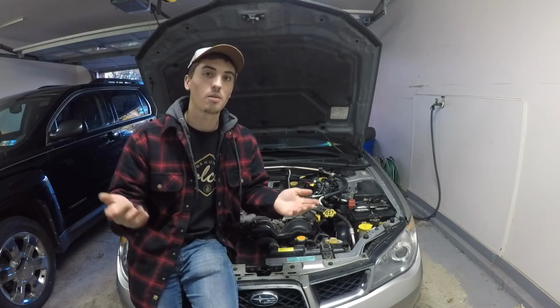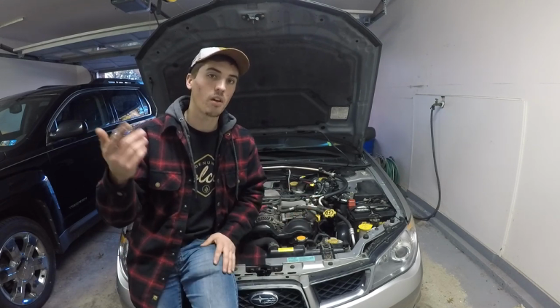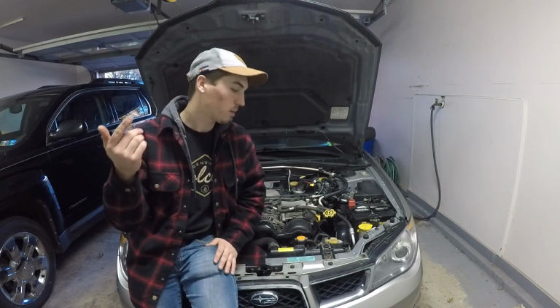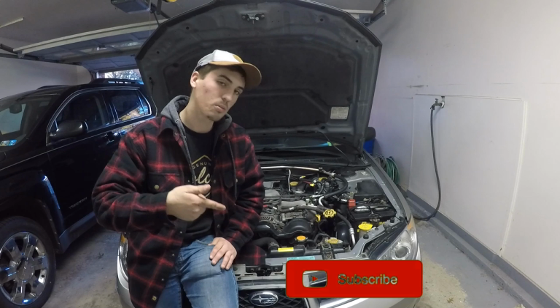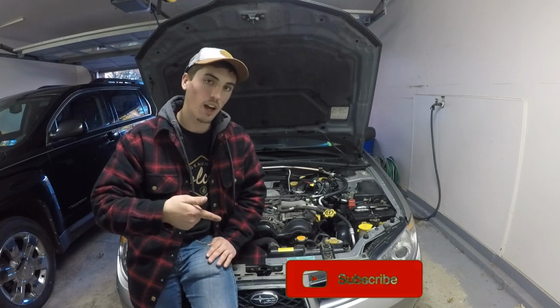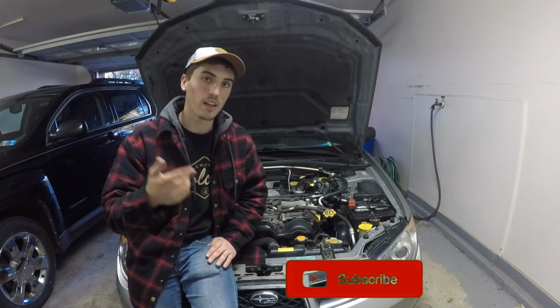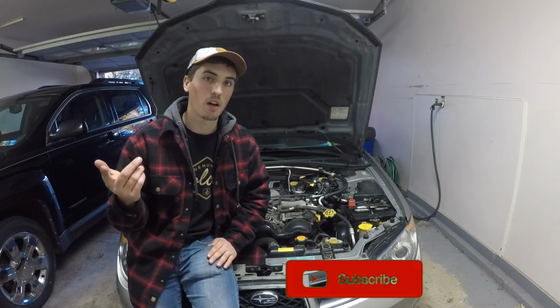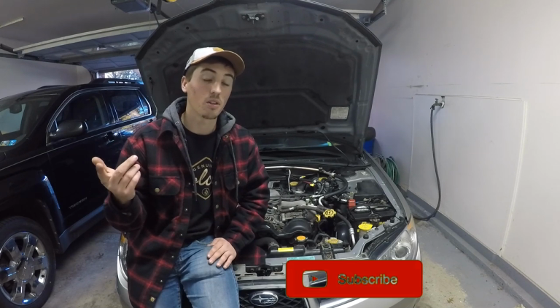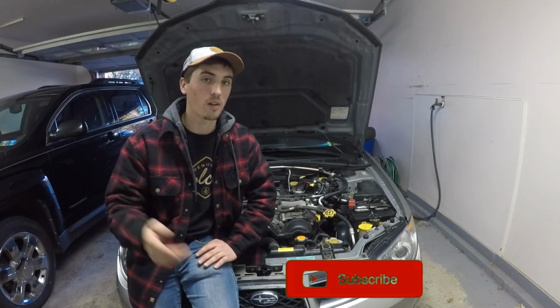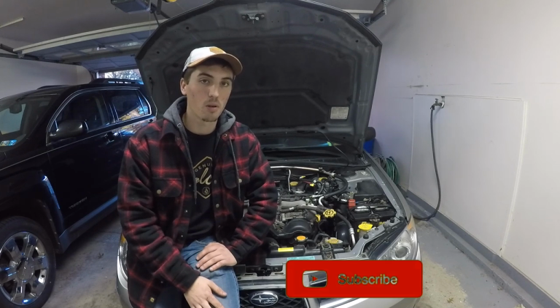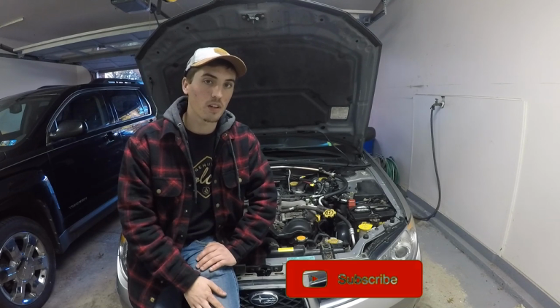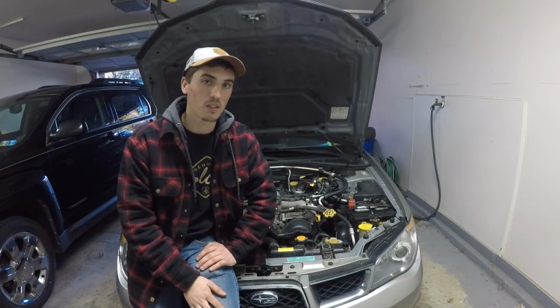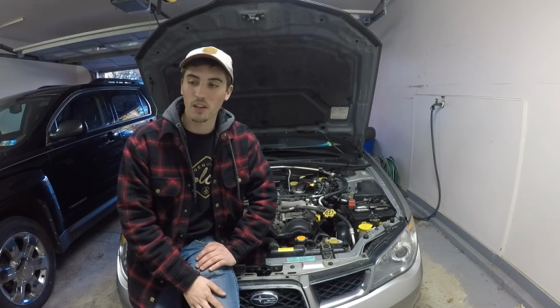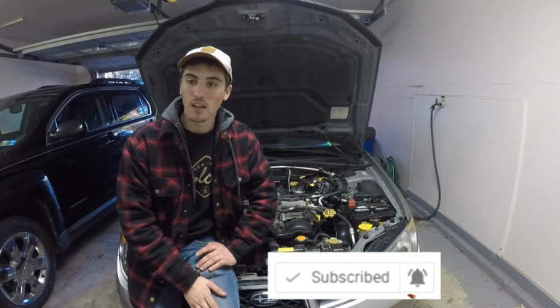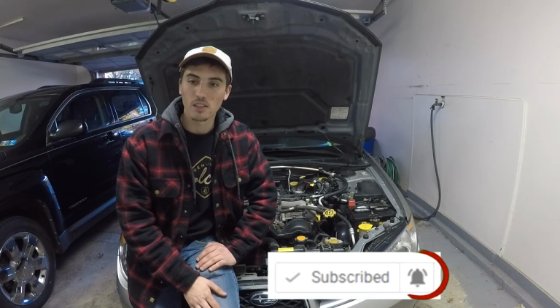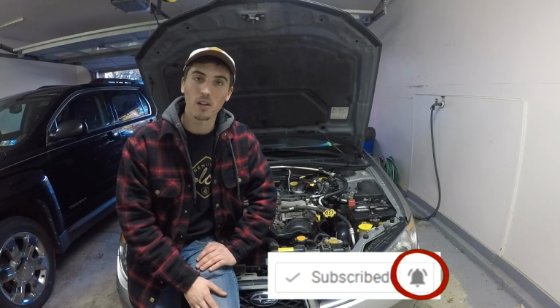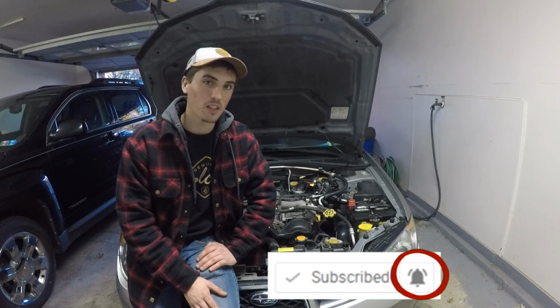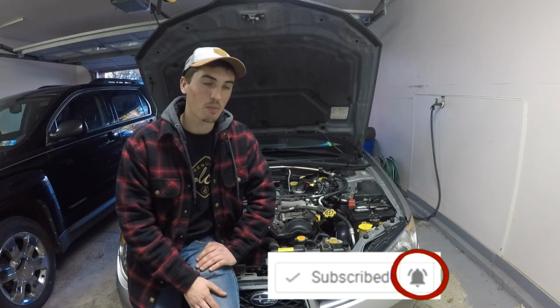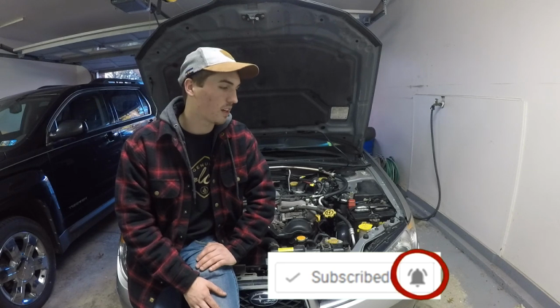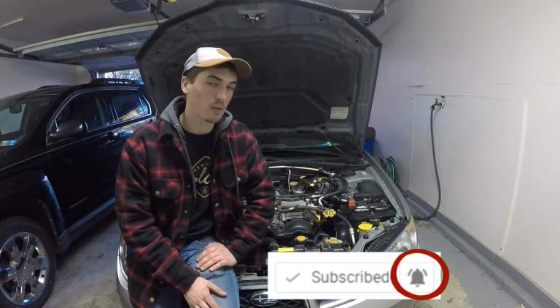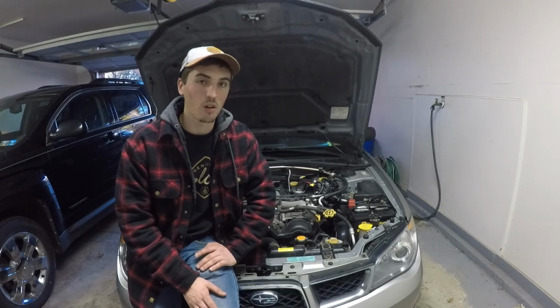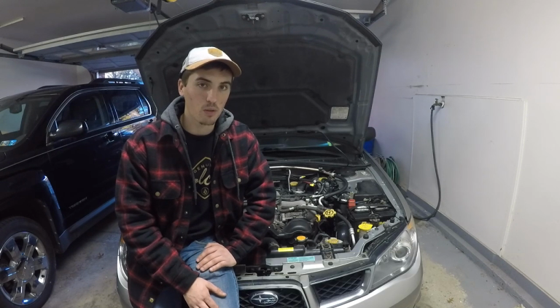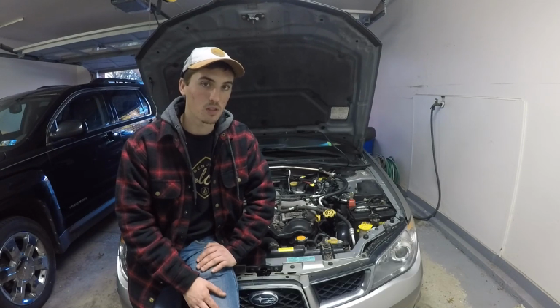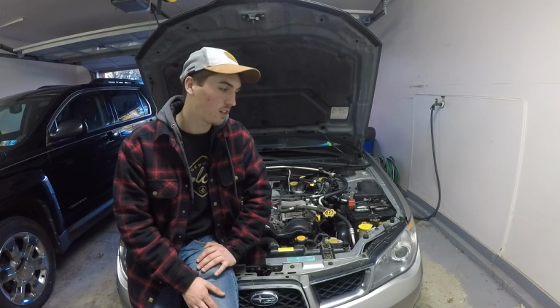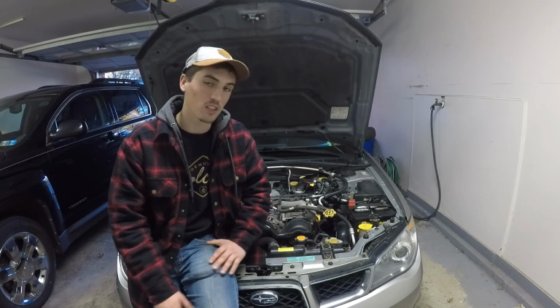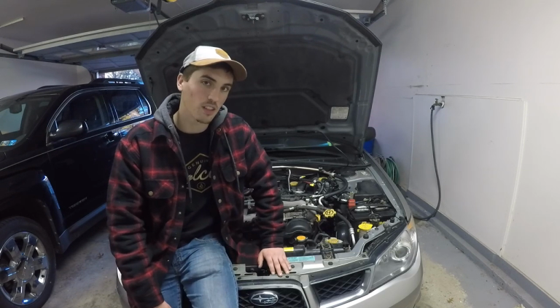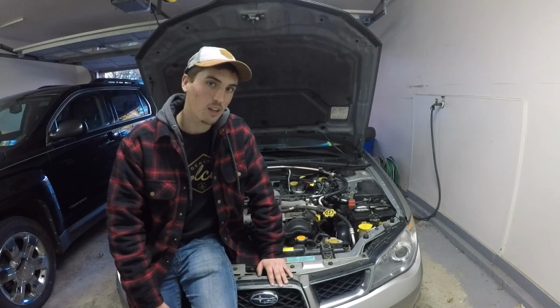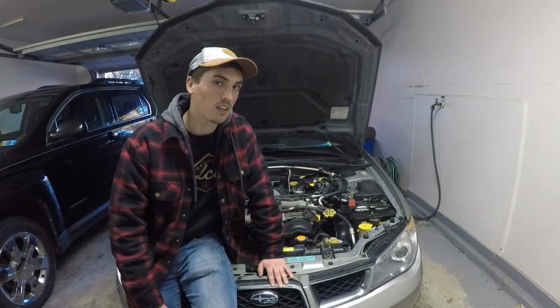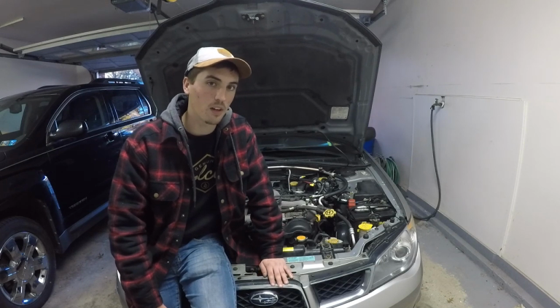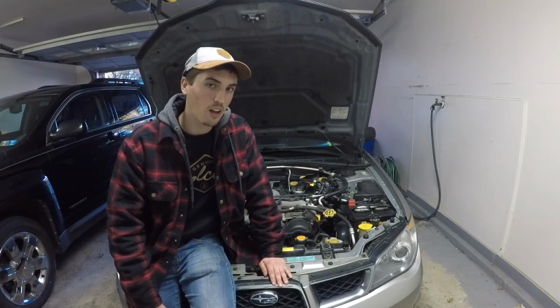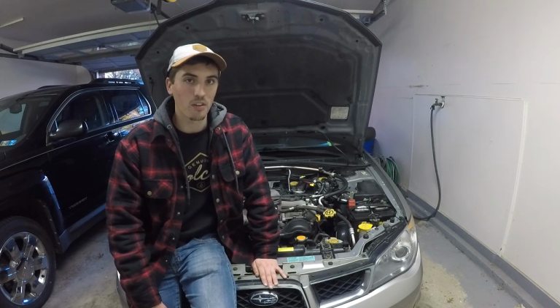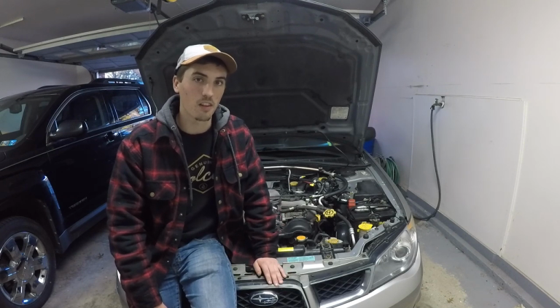If you haven't already, please subscribe and hit the bell to be notified when I post new videos, because I've heard some horror stories about people that haven't been getting notified when I post new videos, which is just a complete nightmare. I don't know how you guys are living.